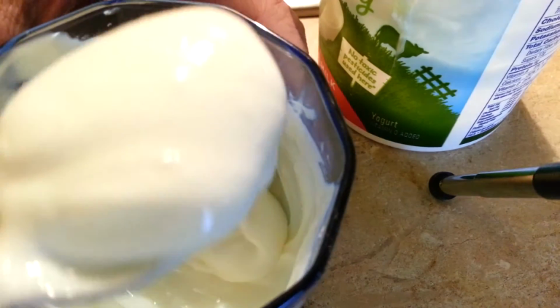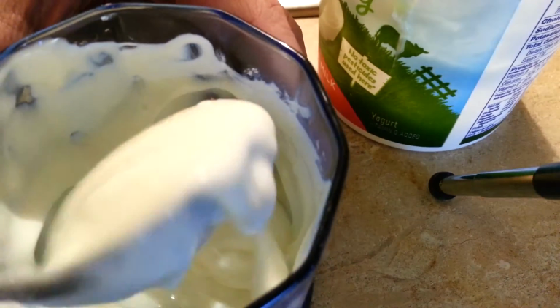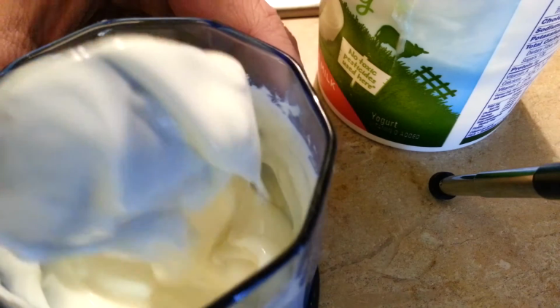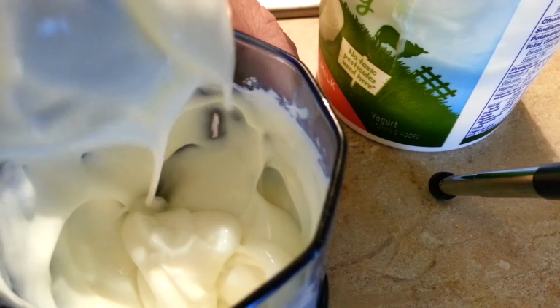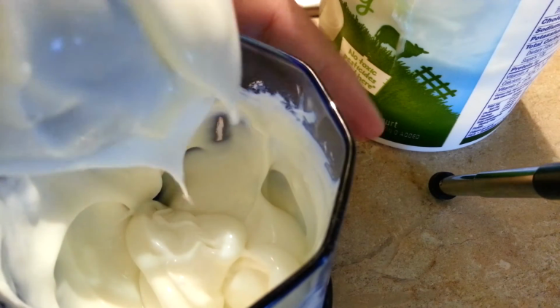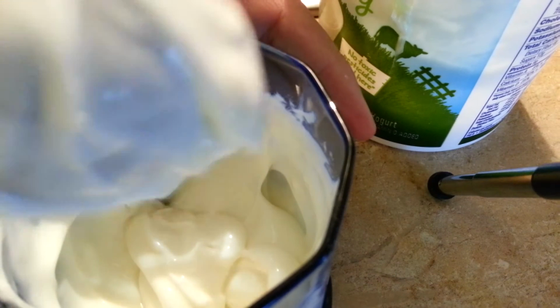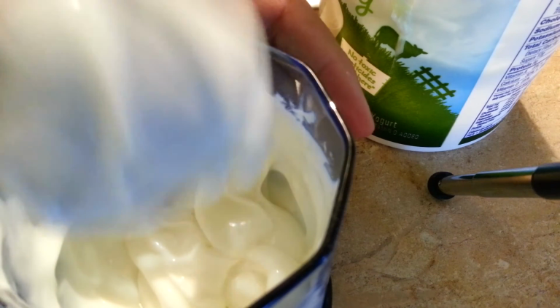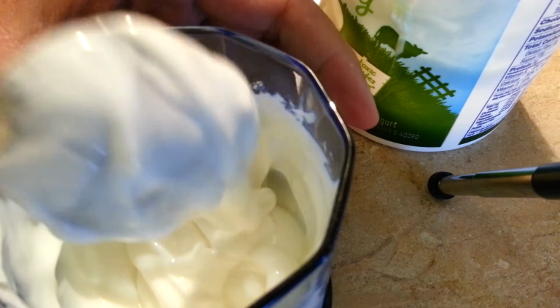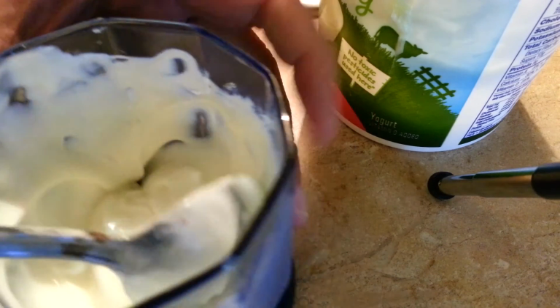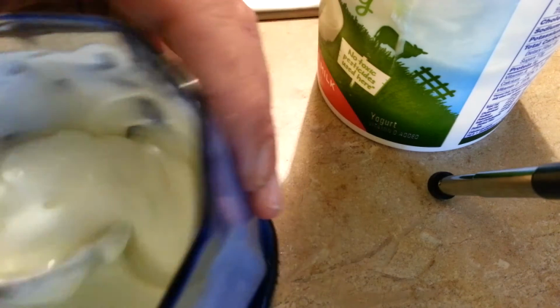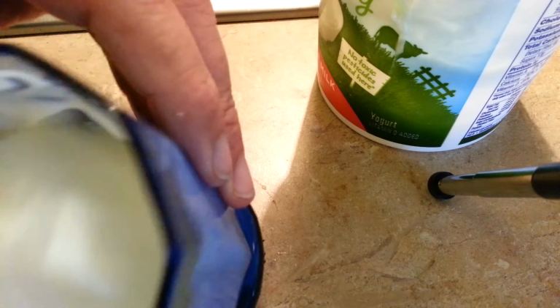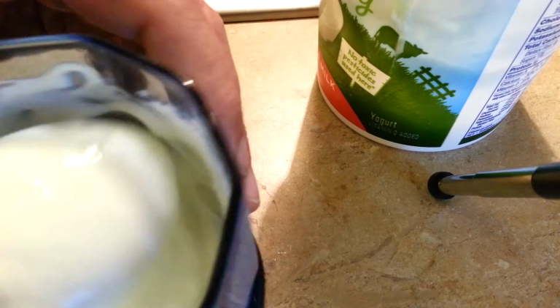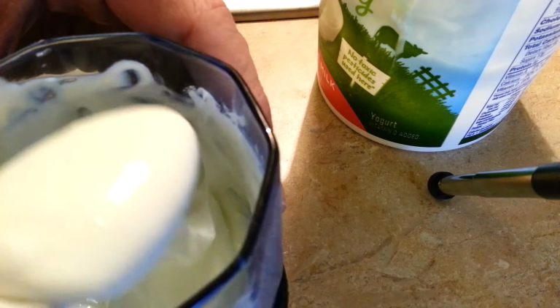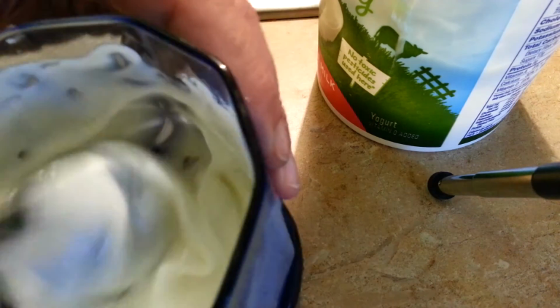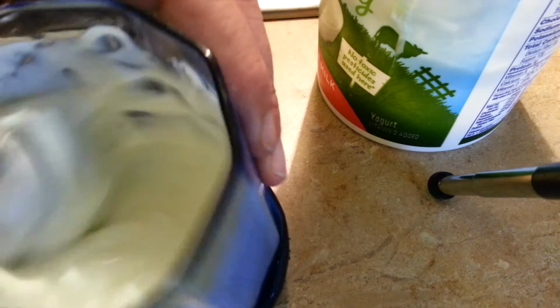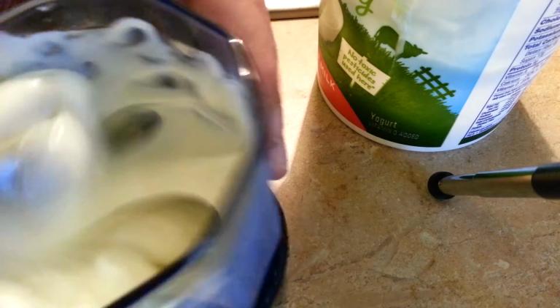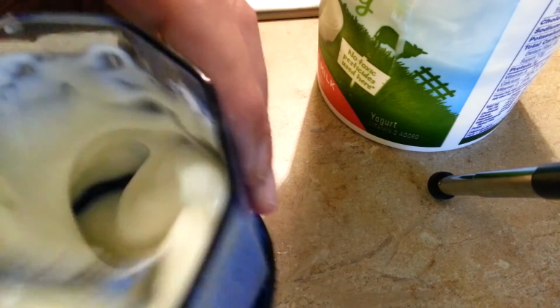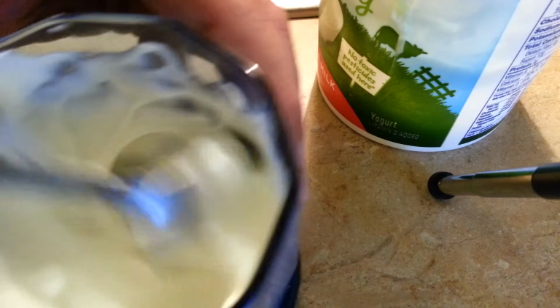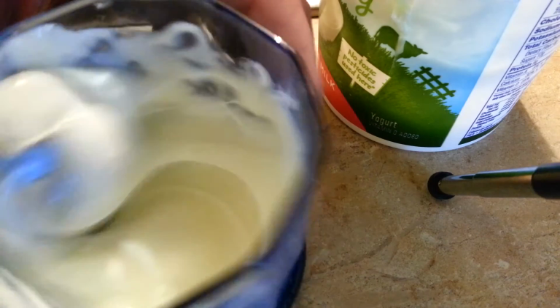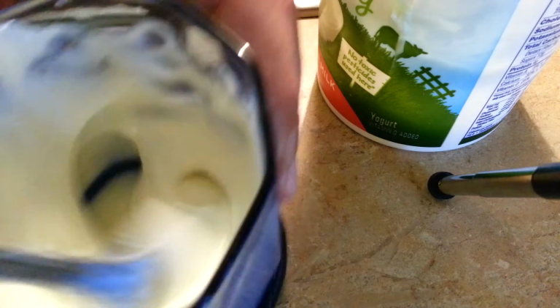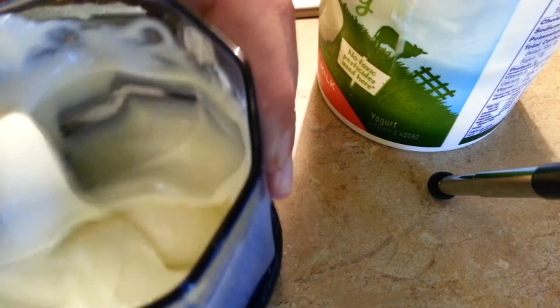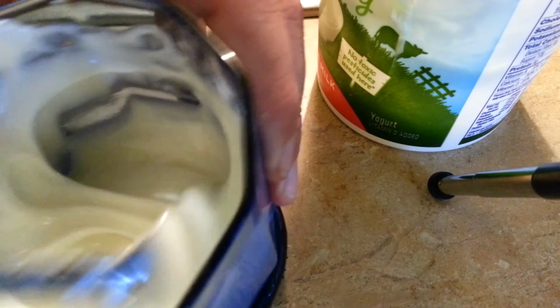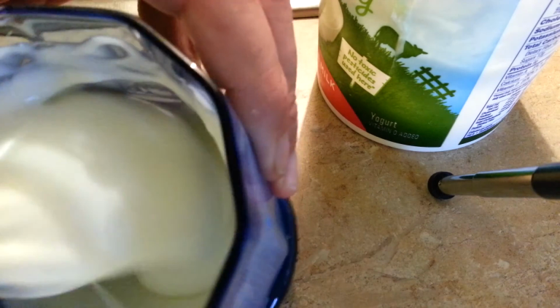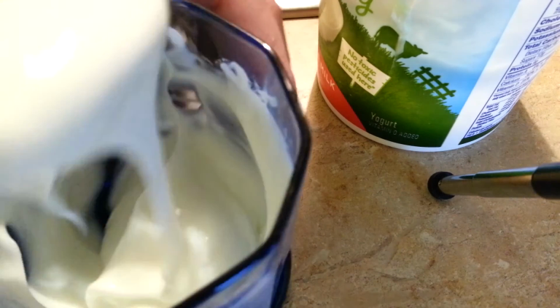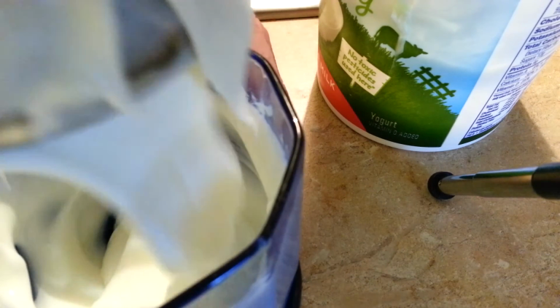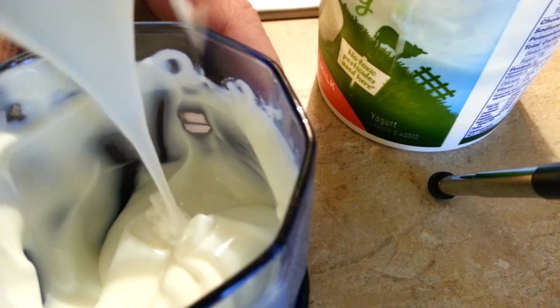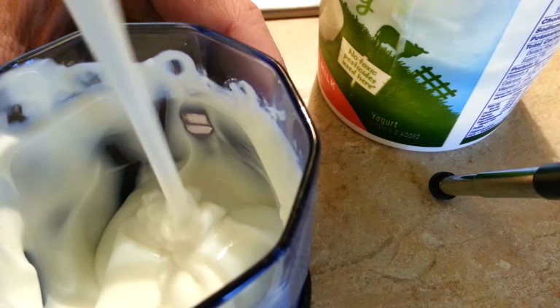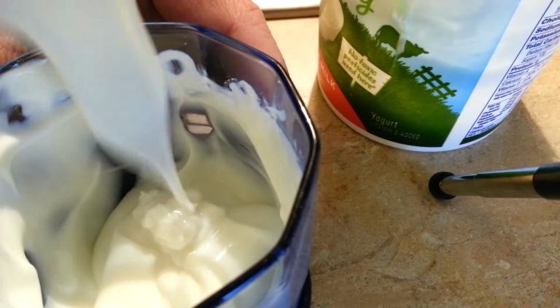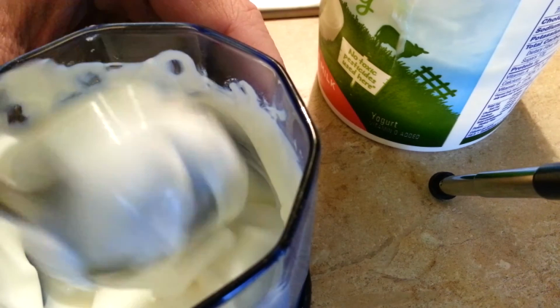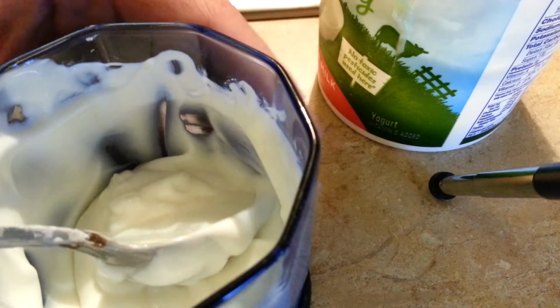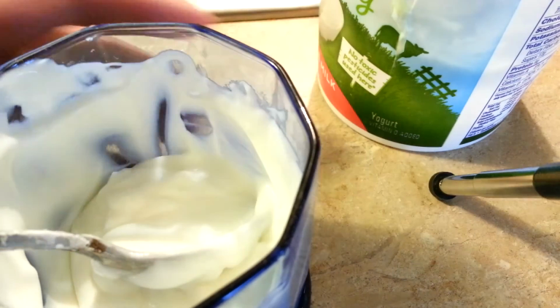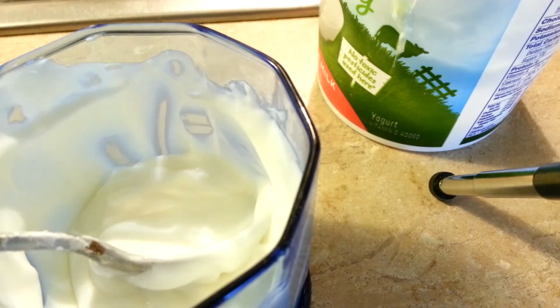I don't have any problem eating it. It's essentially the same consistency as yogurt right now. Okay, take care. Bye.